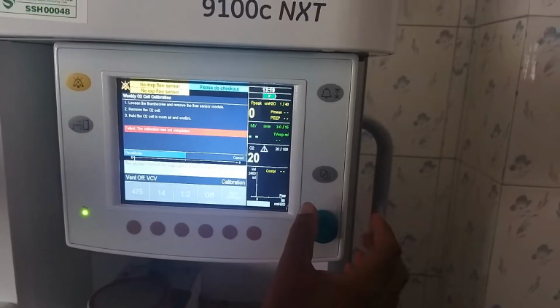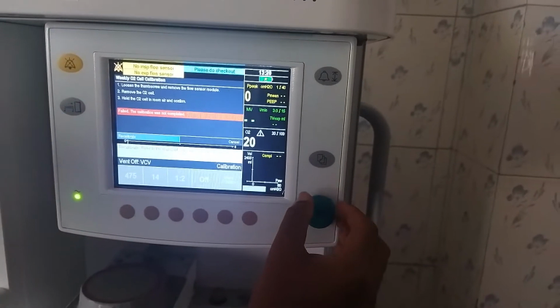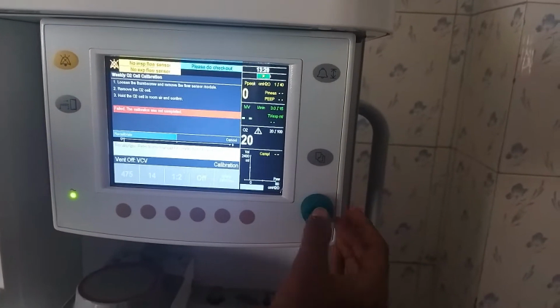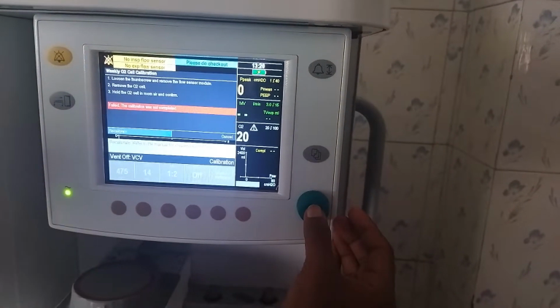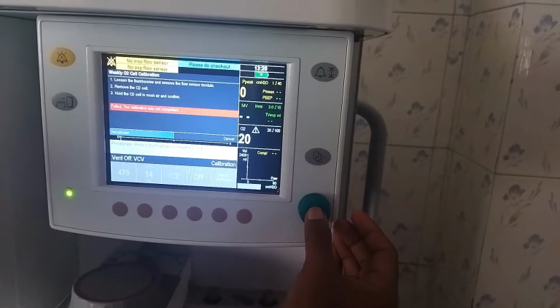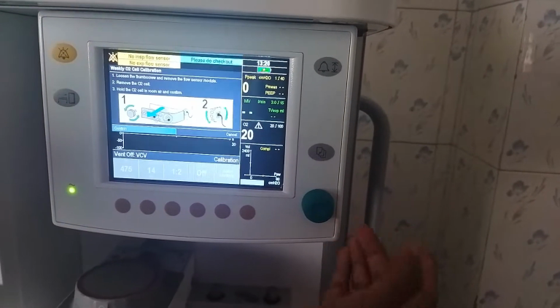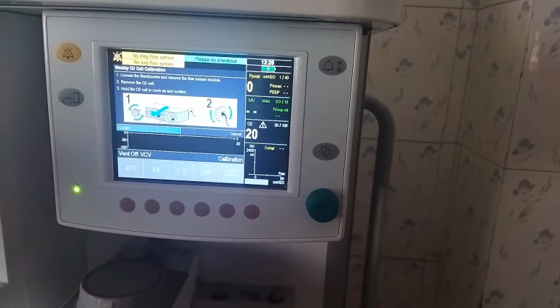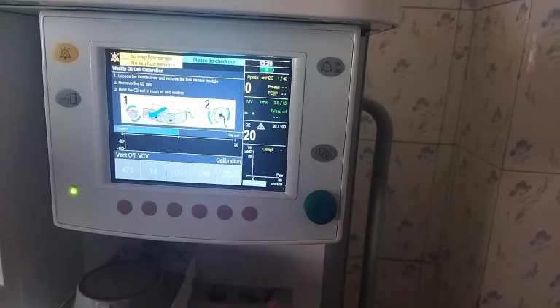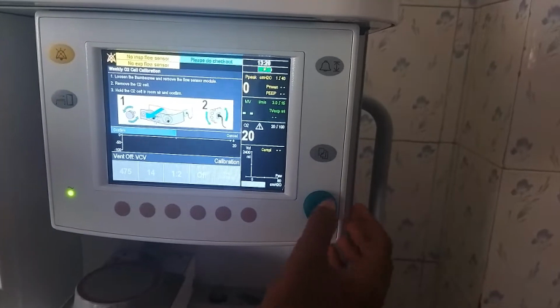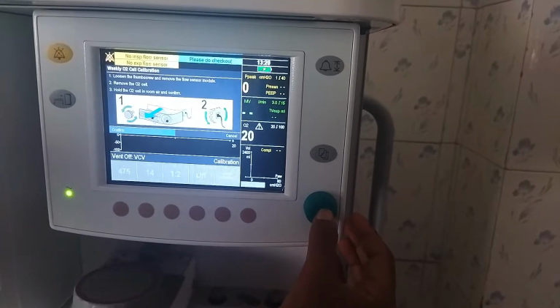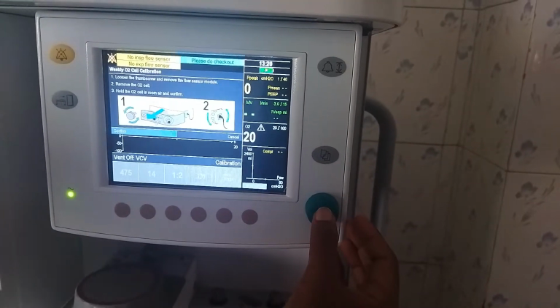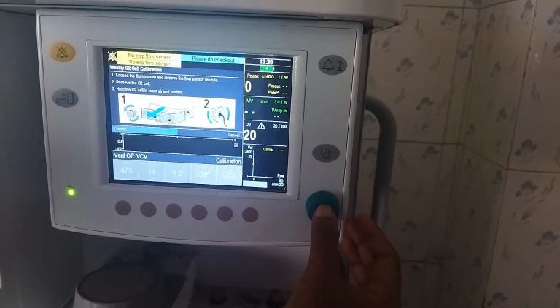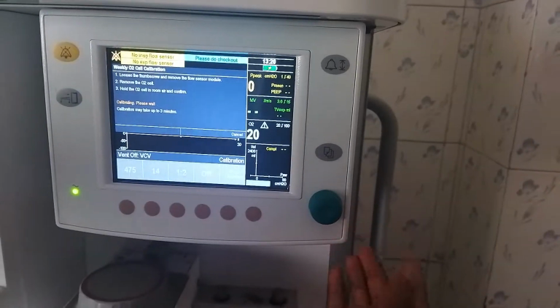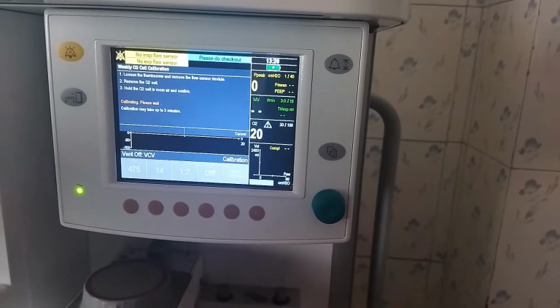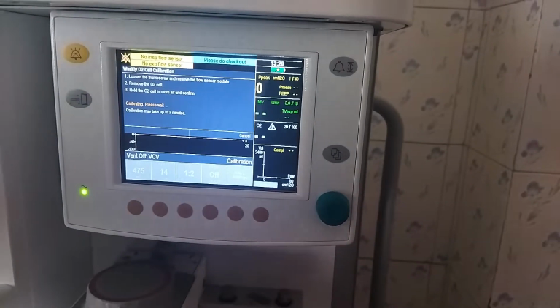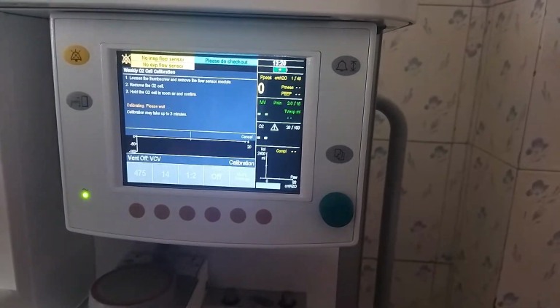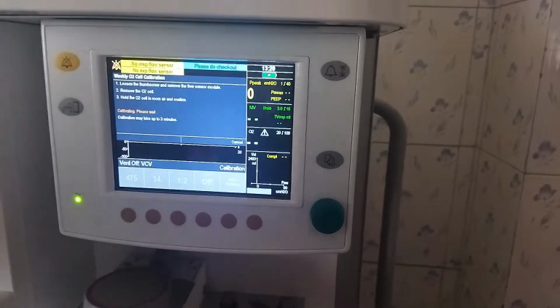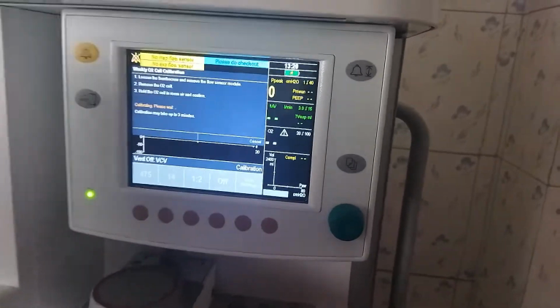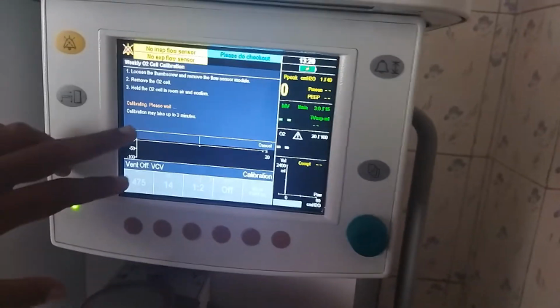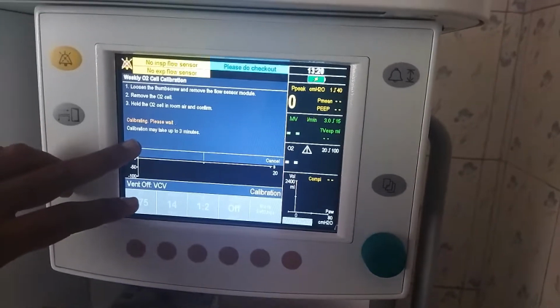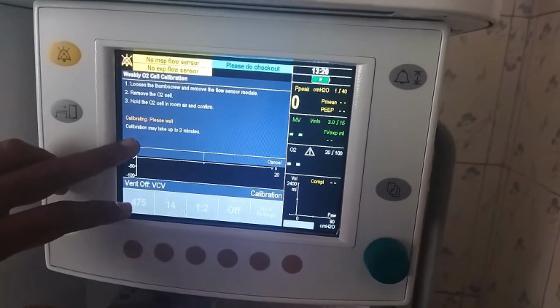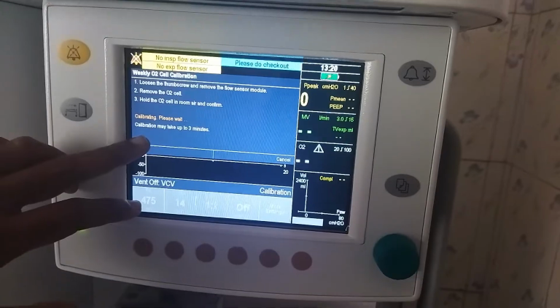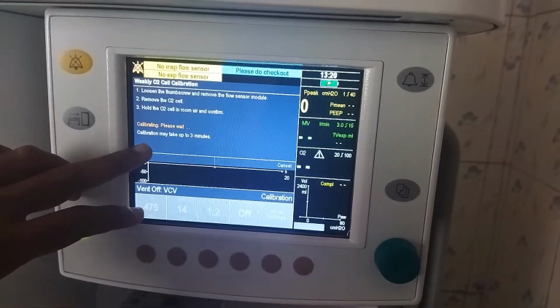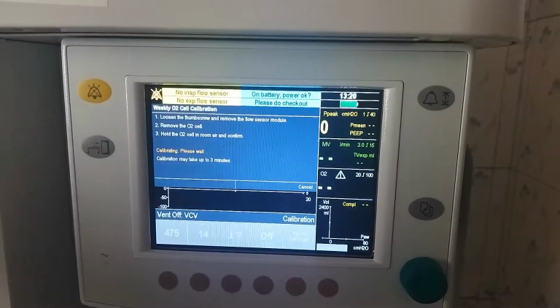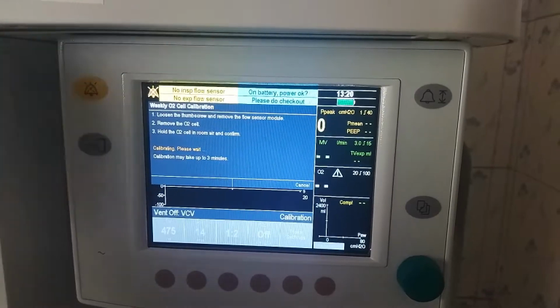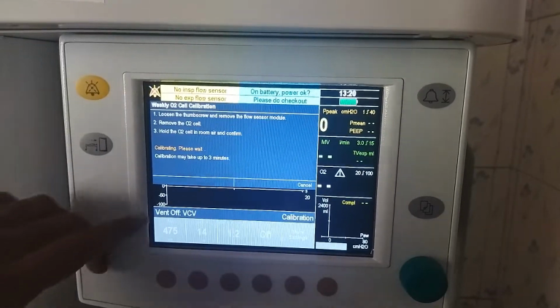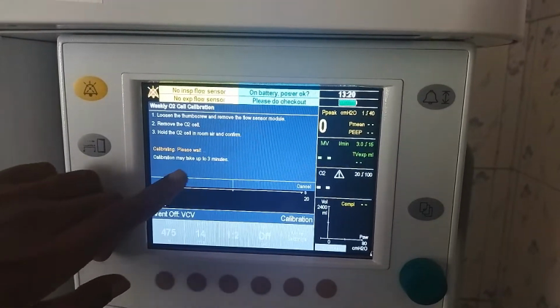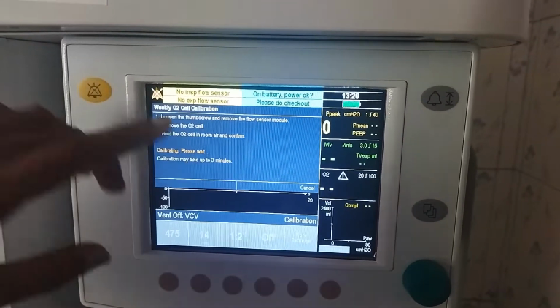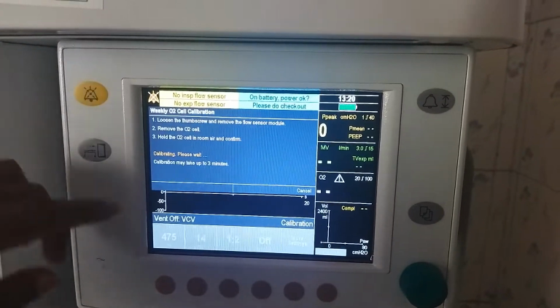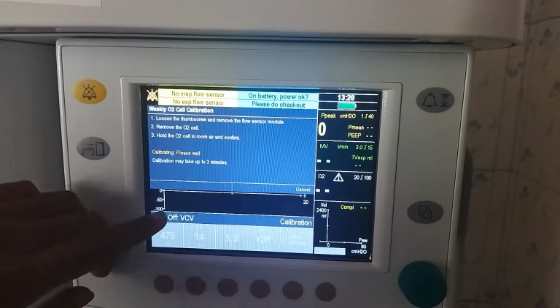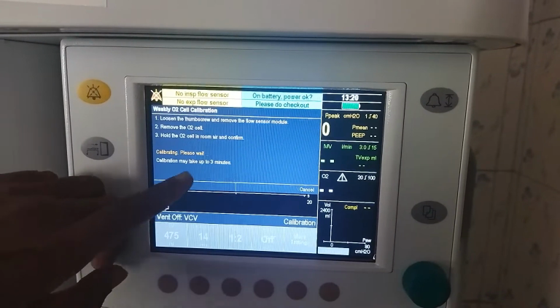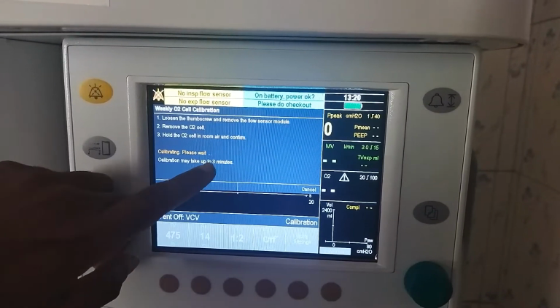Now we do recalibrate. It is now calibrating — it will take up to 3 minutes to complete.